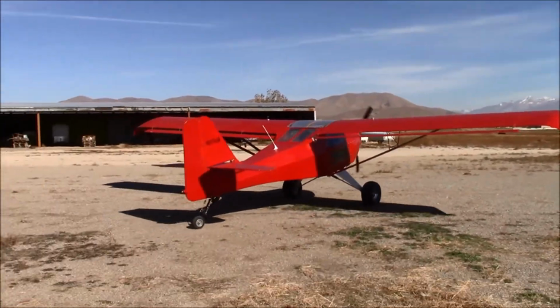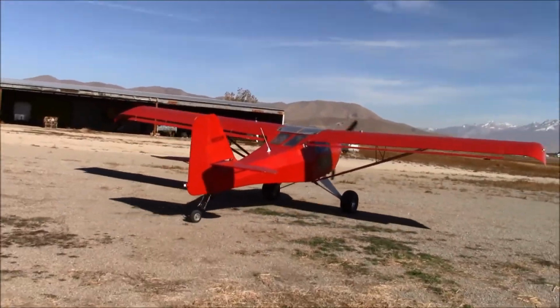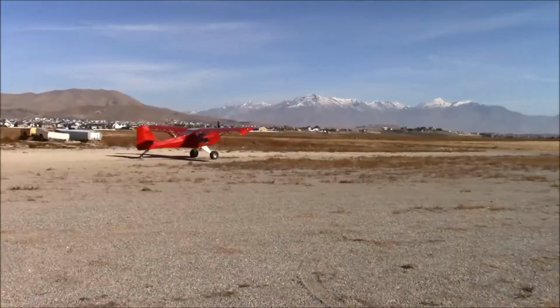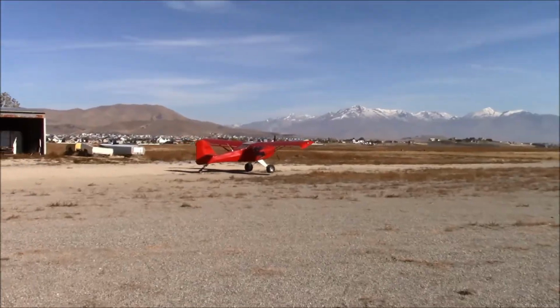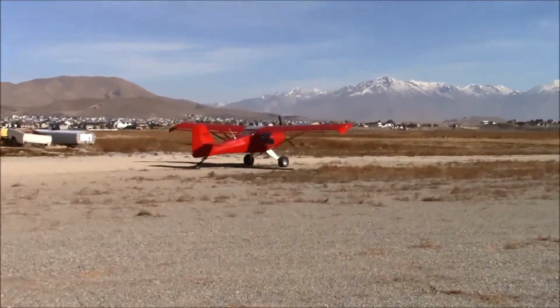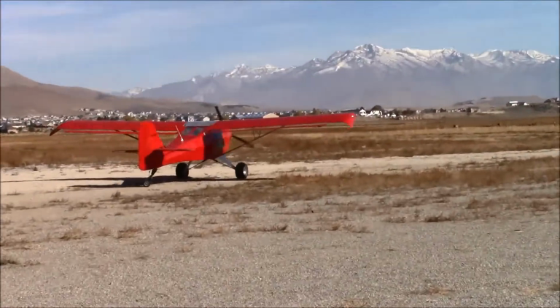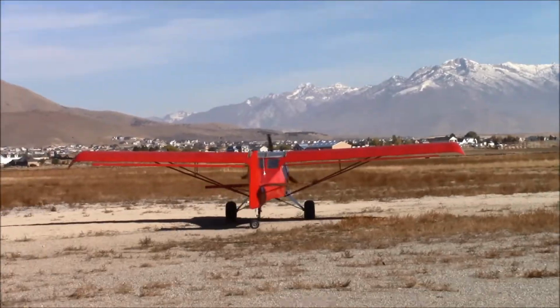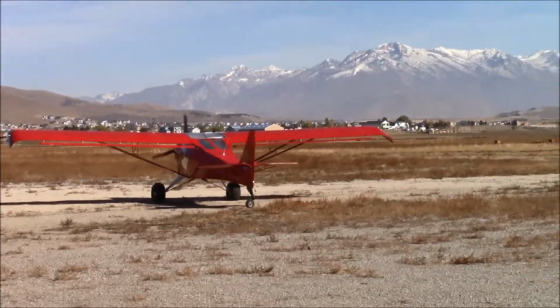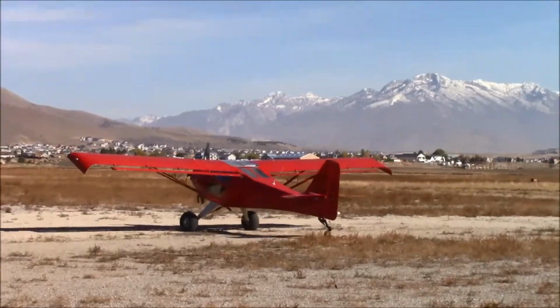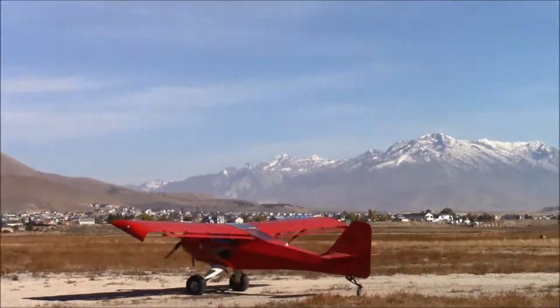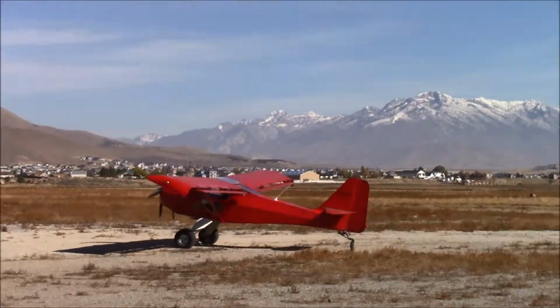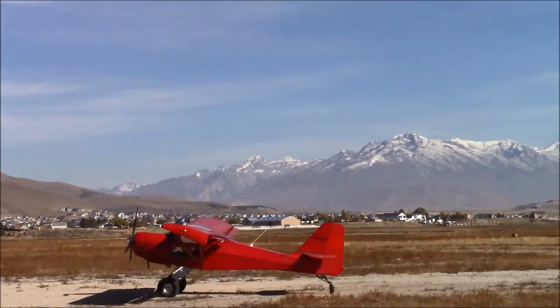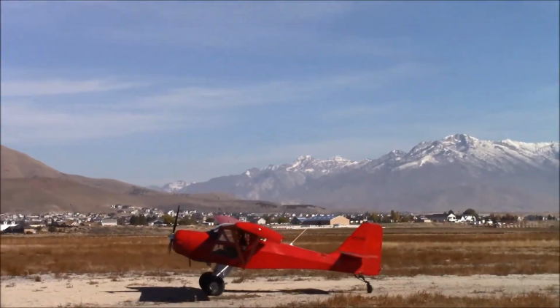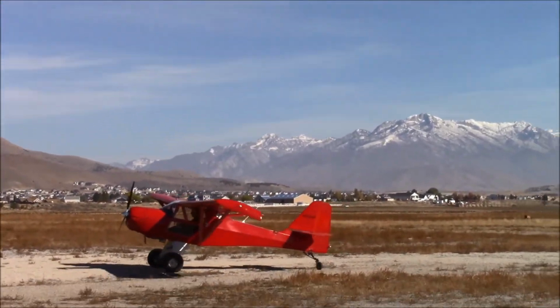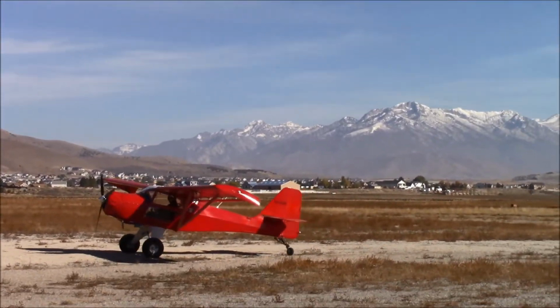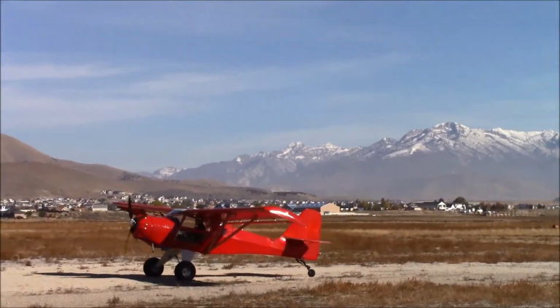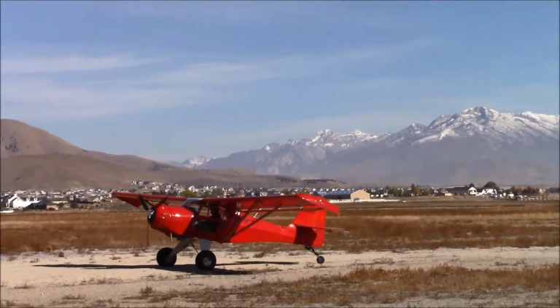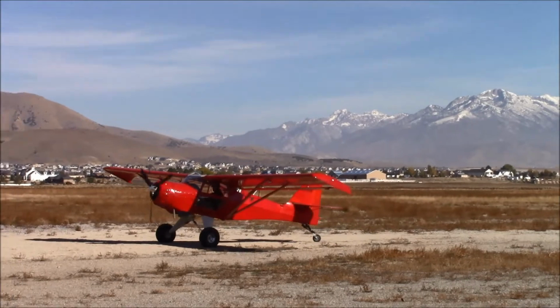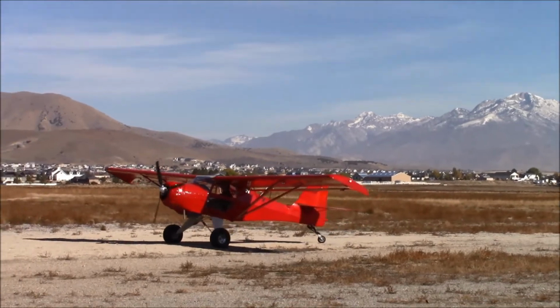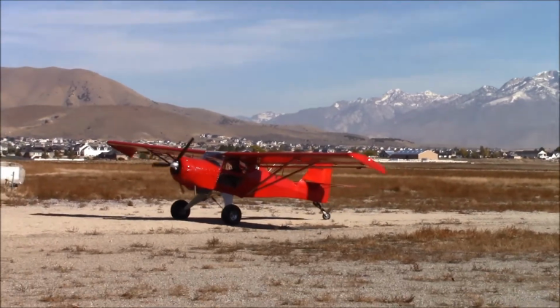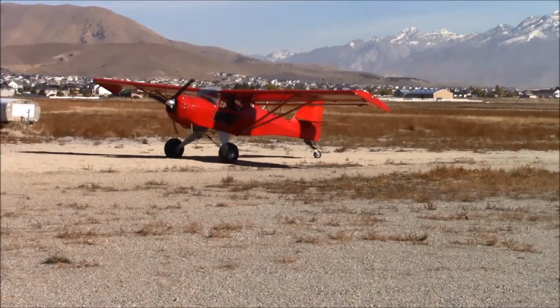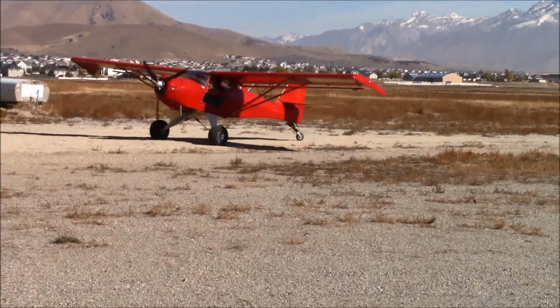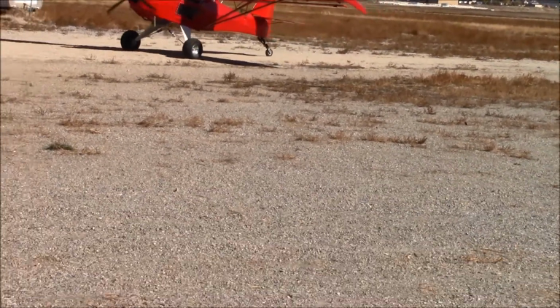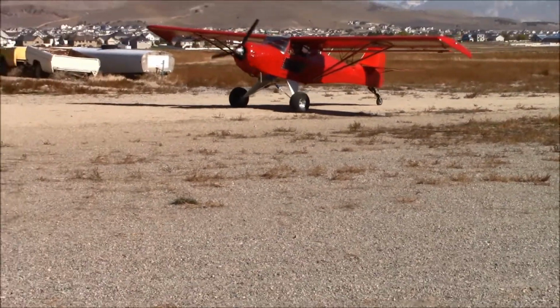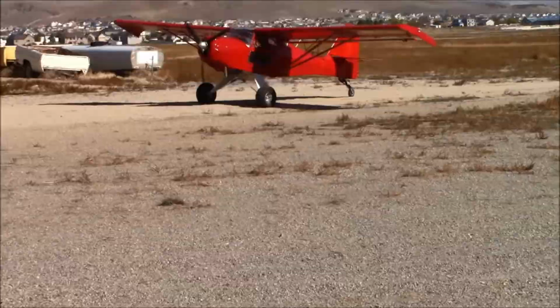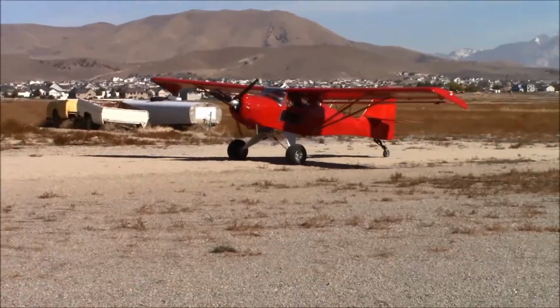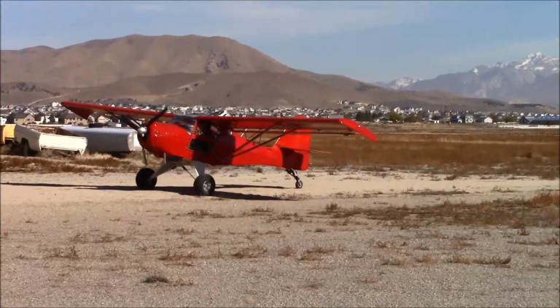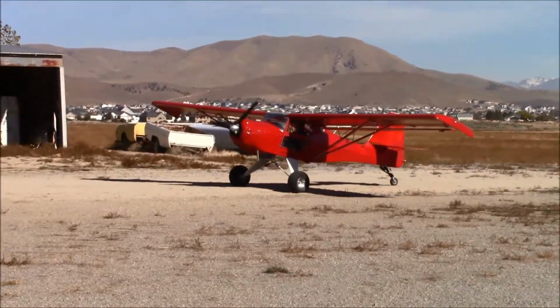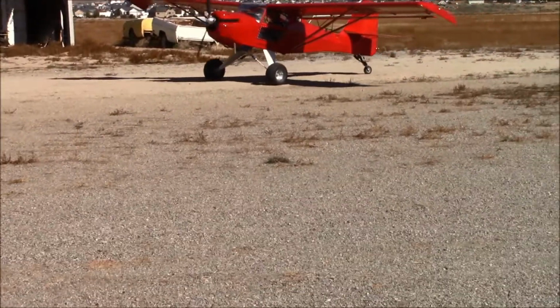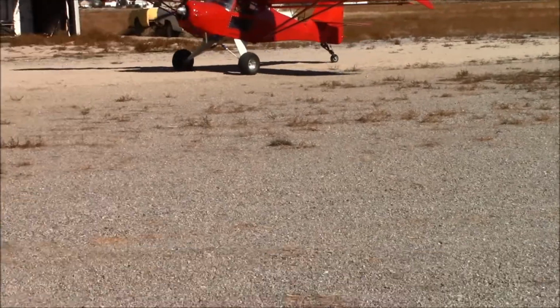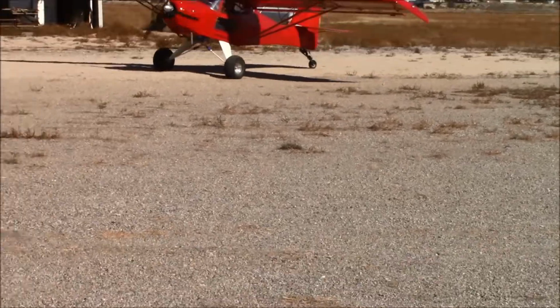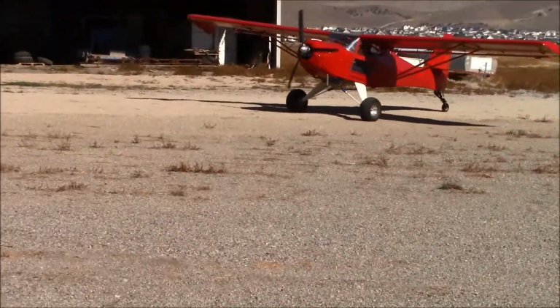I have been taxiing the plane for probably around 3 hours up and down this same runway, checking the temperatures, RPMs, just checking everything, making sure everything is okay.